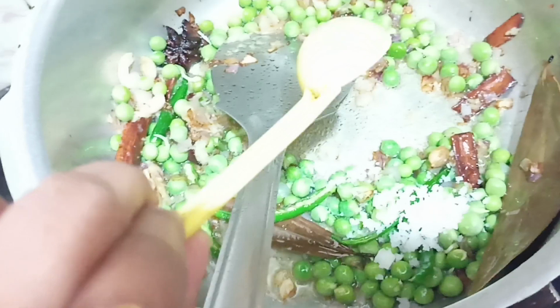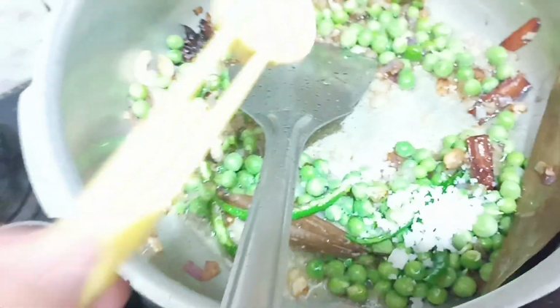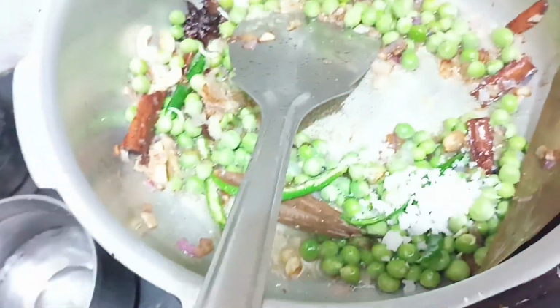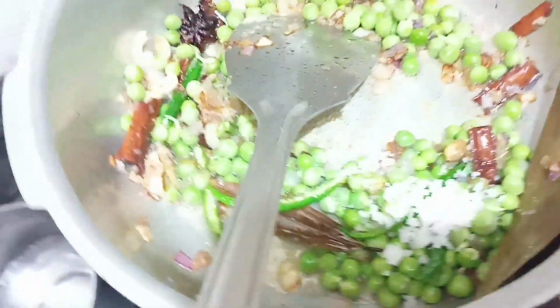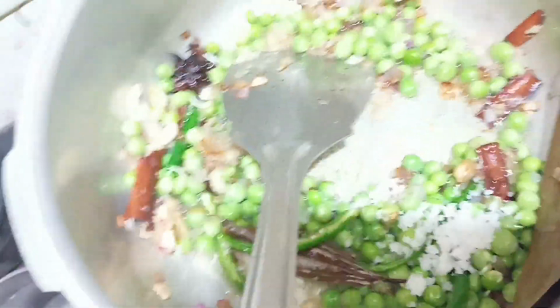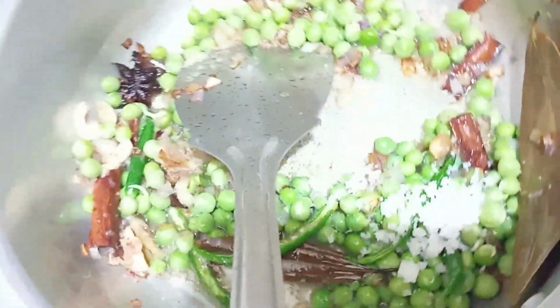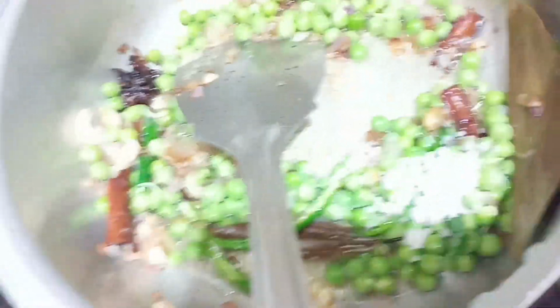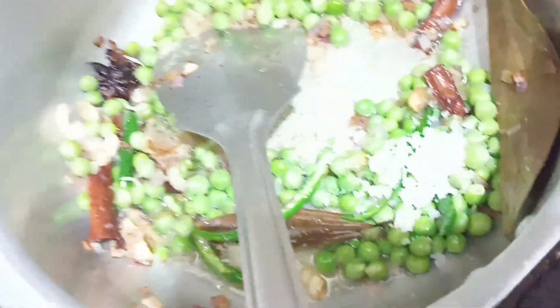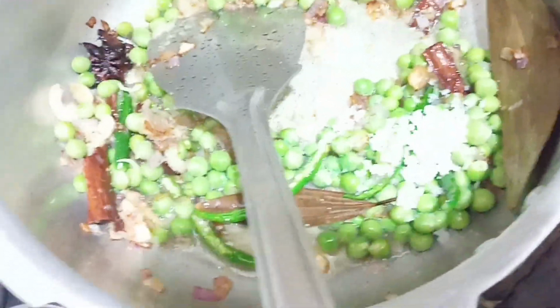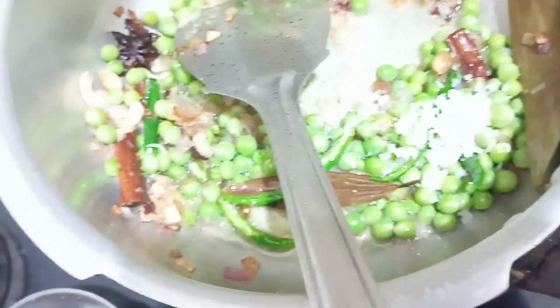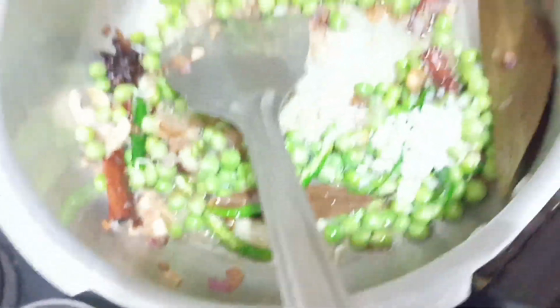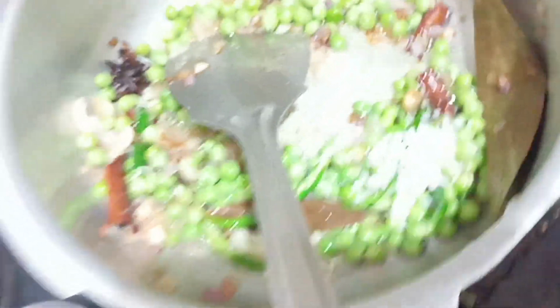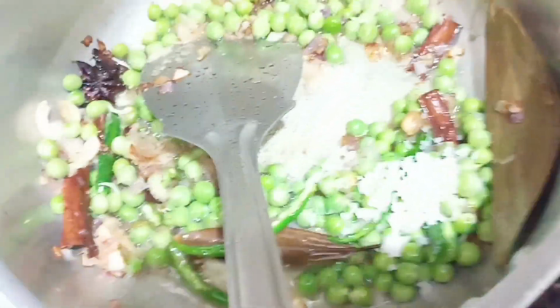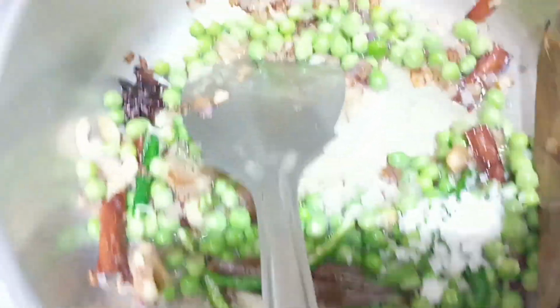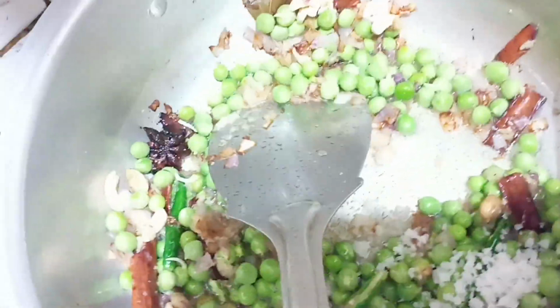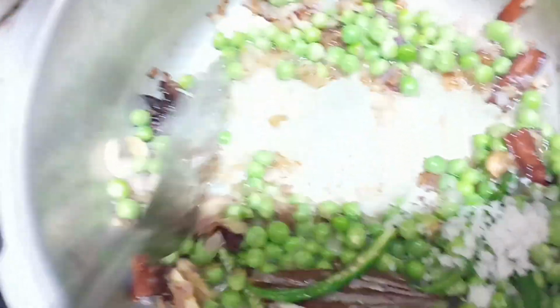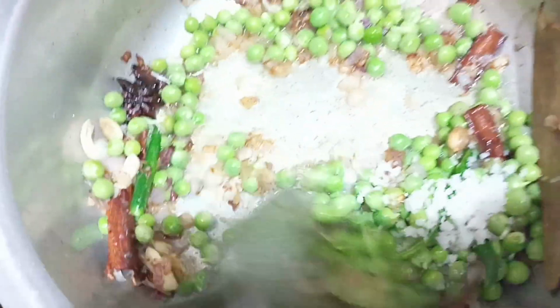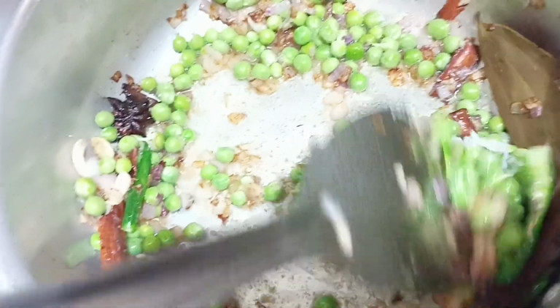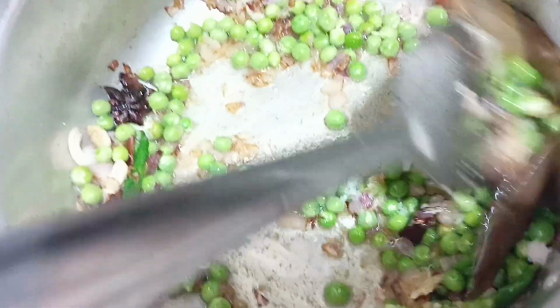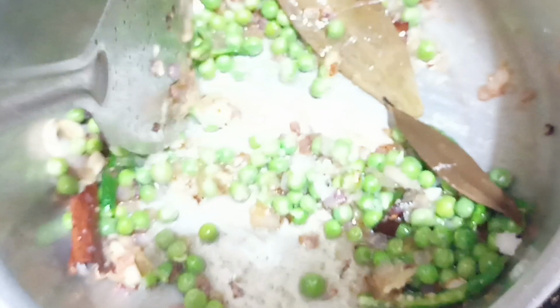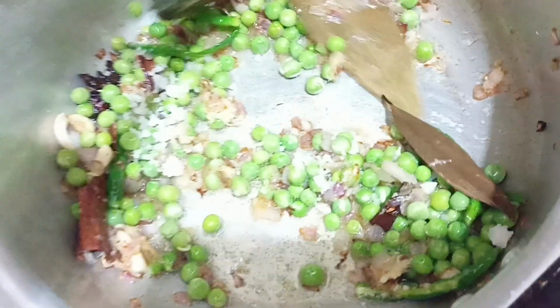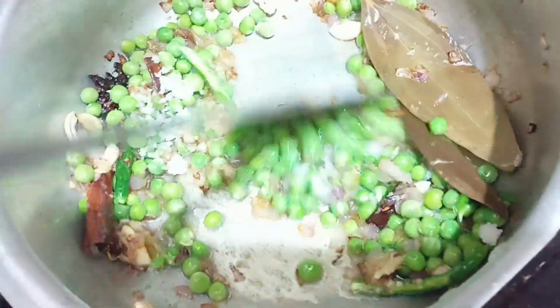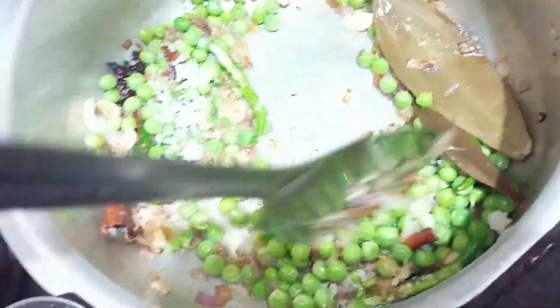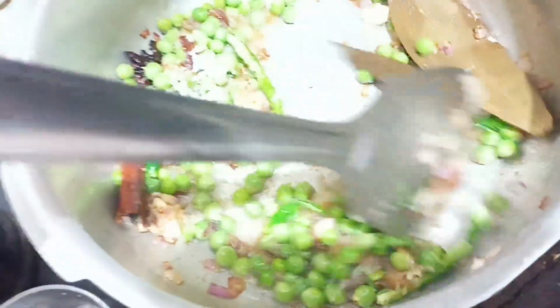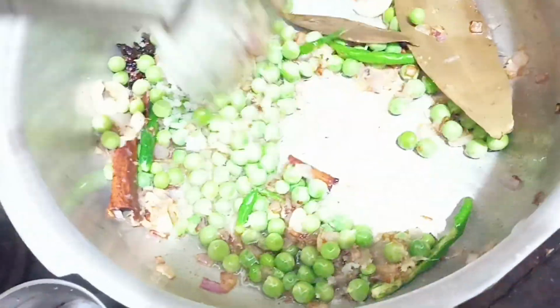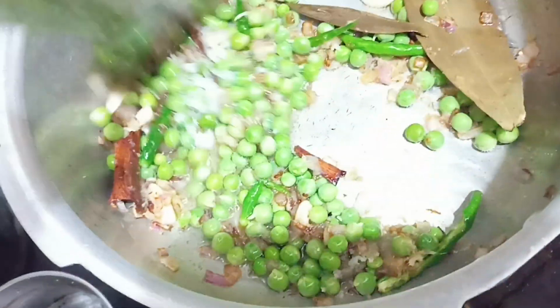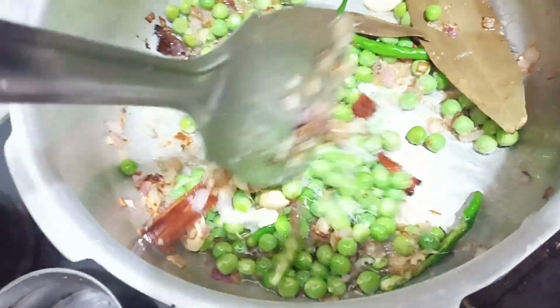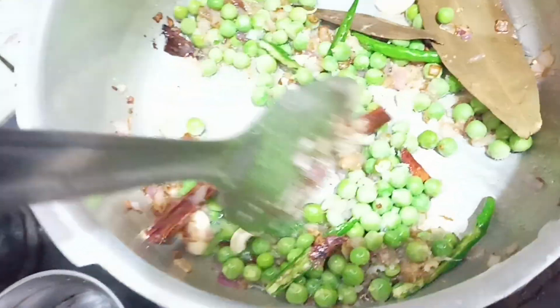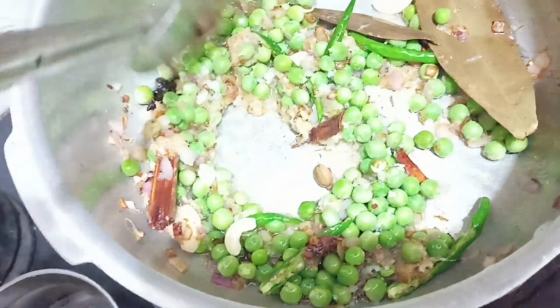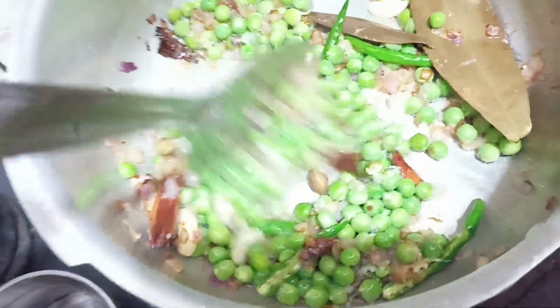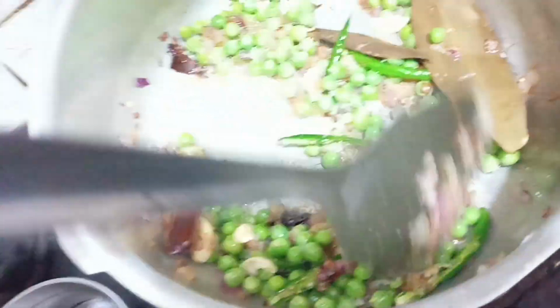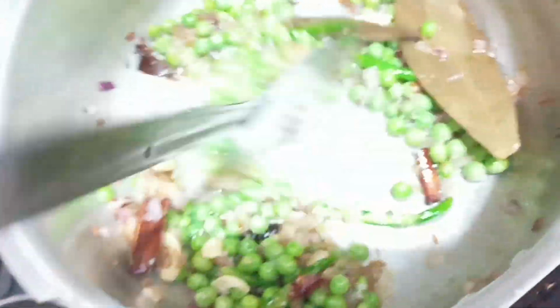This is a hot pot. I always use chicken to cook for a few hours.